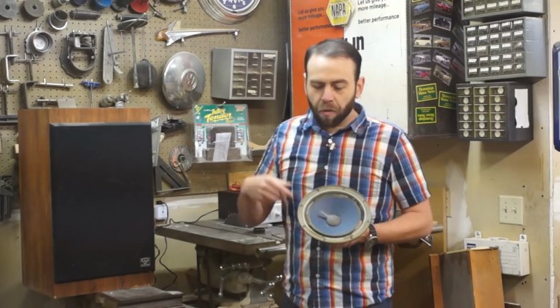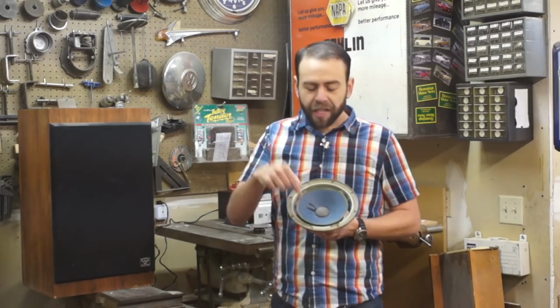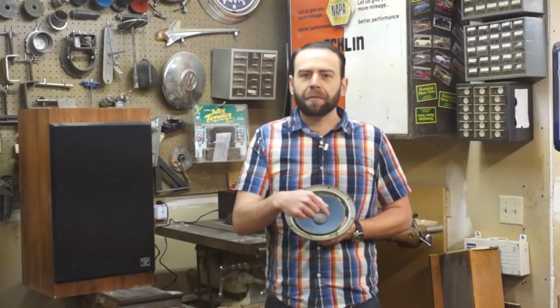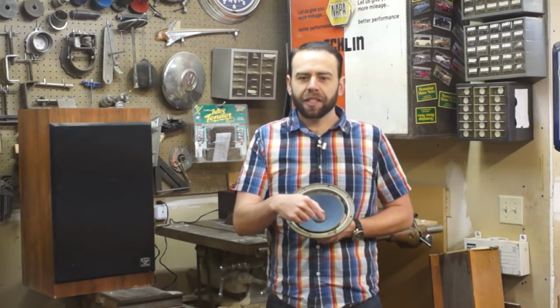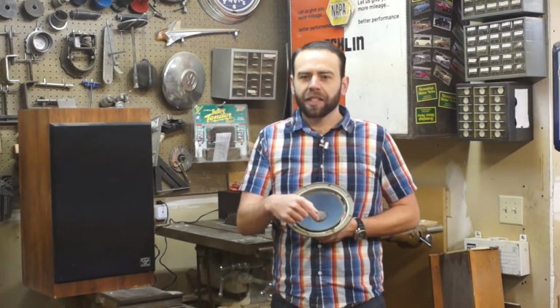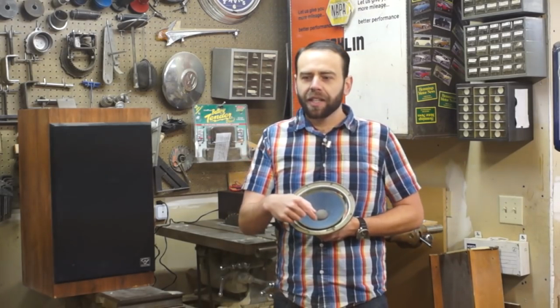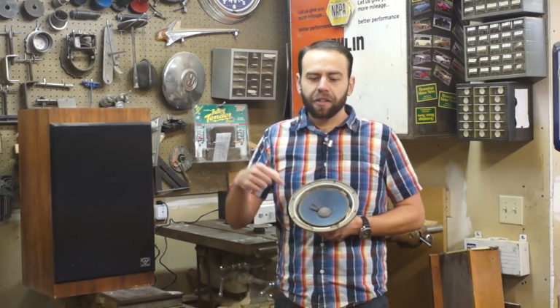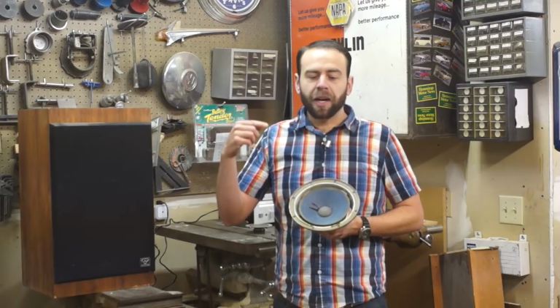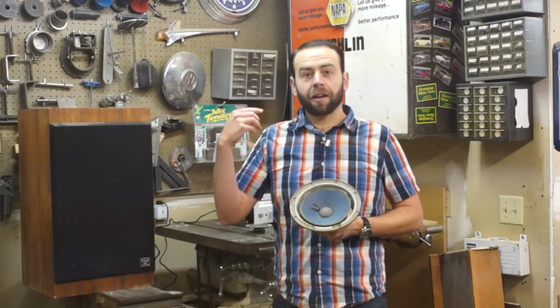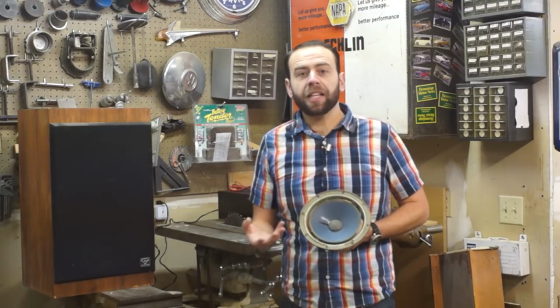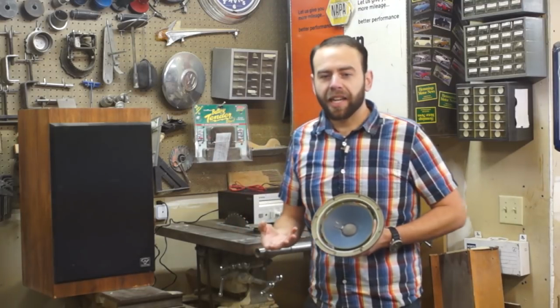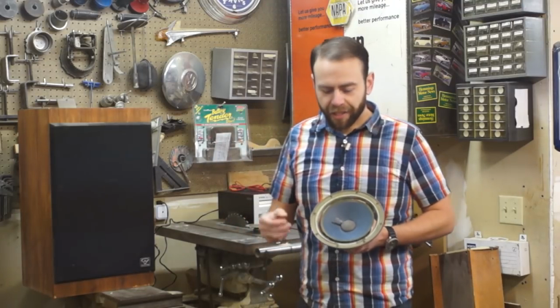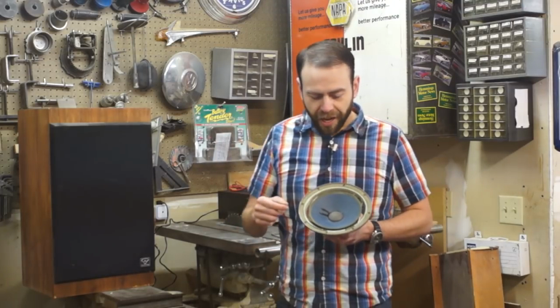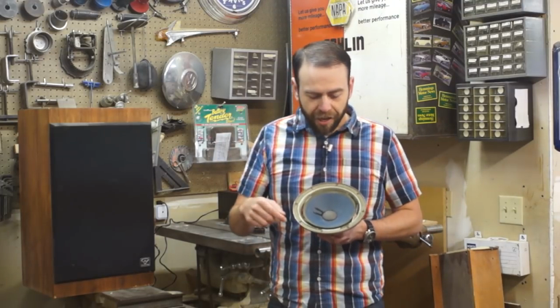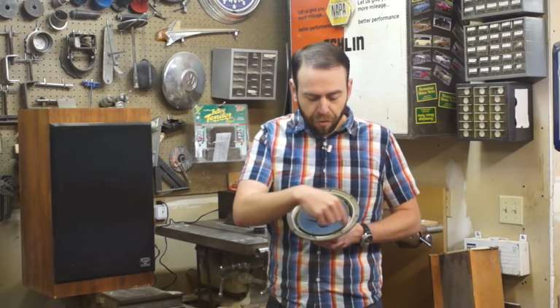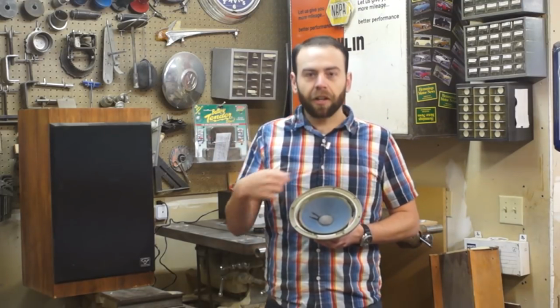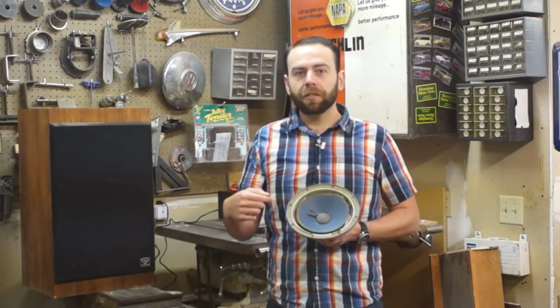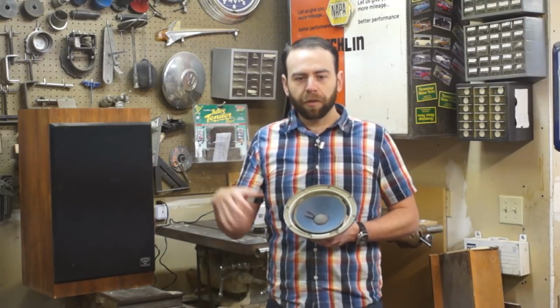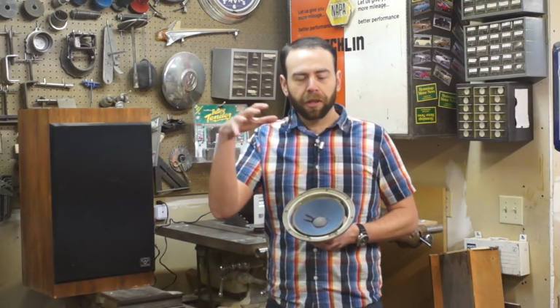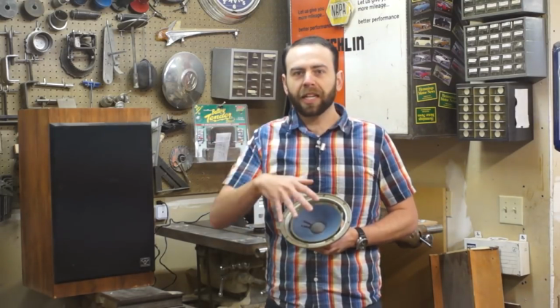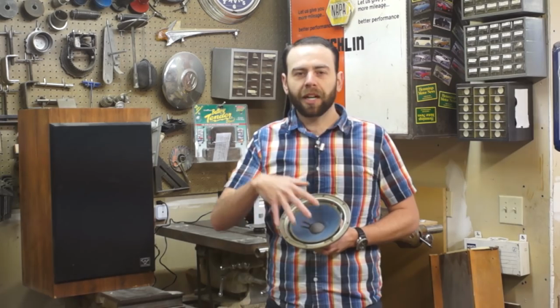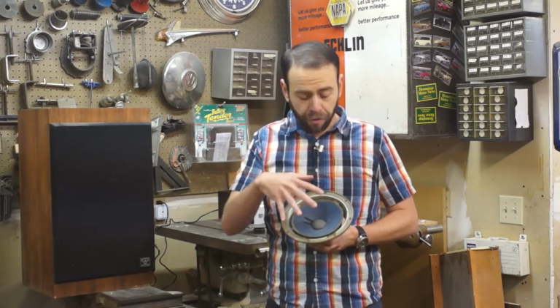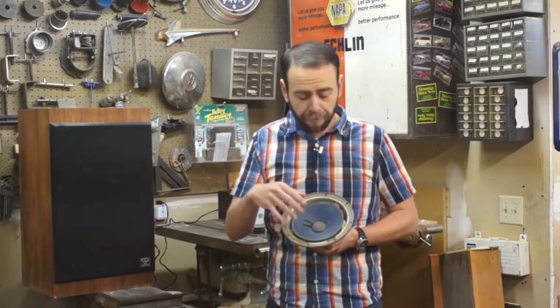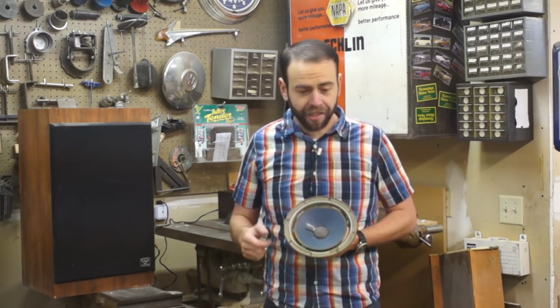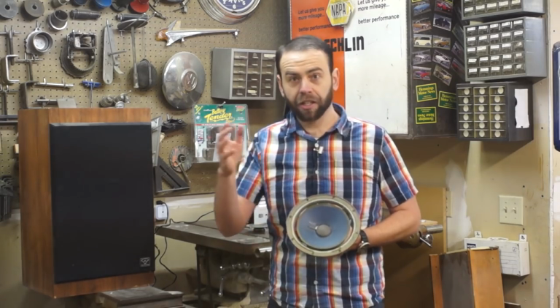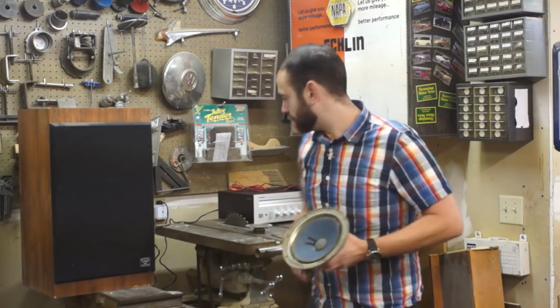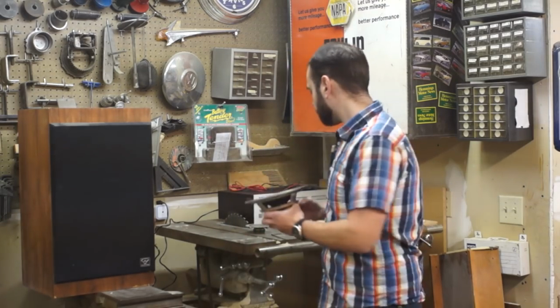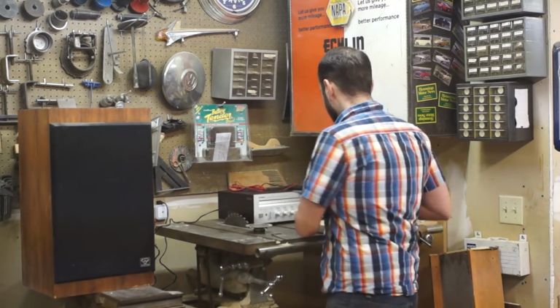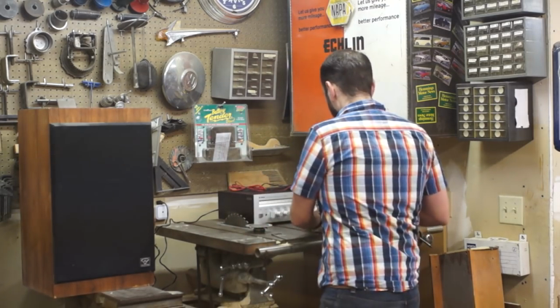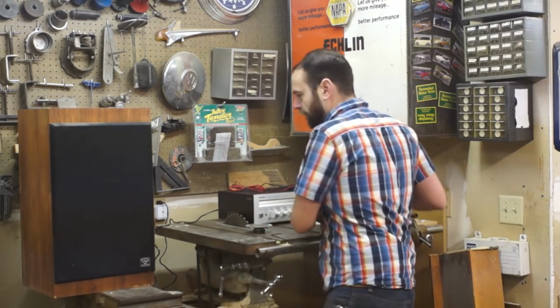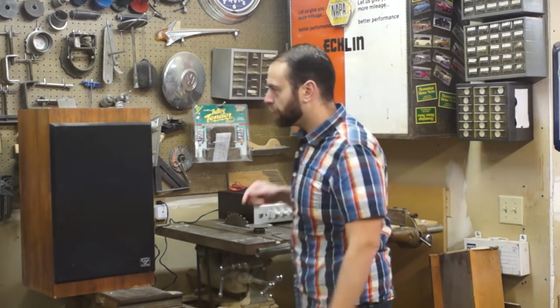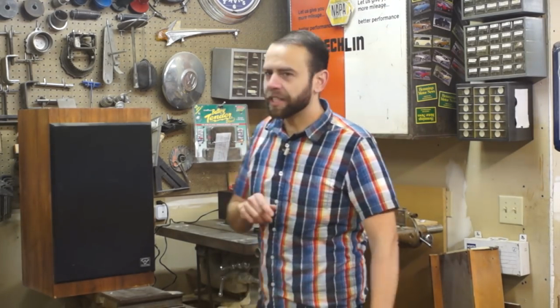When this happens, you buy a replacement kit, remove all the old foam, put the replacement on, glue it in place, and you're good to go. So that's what we'll be doing today.